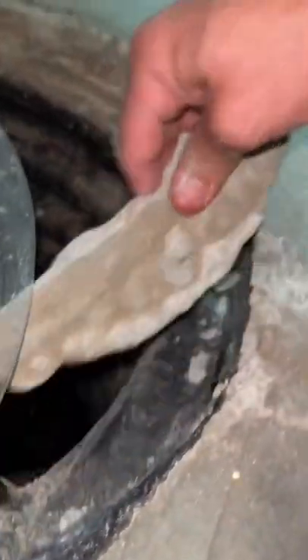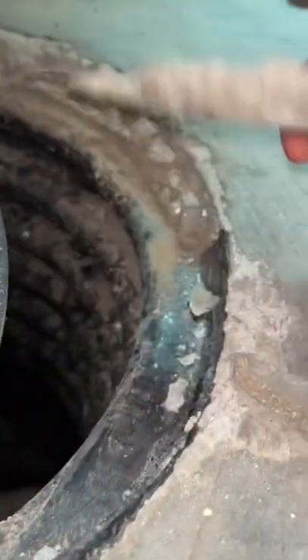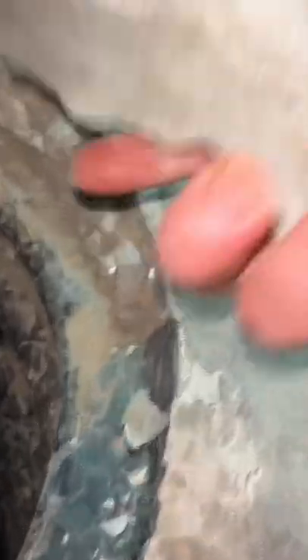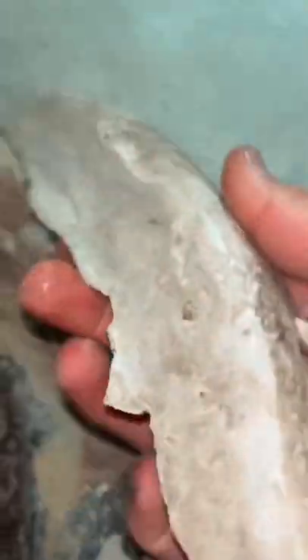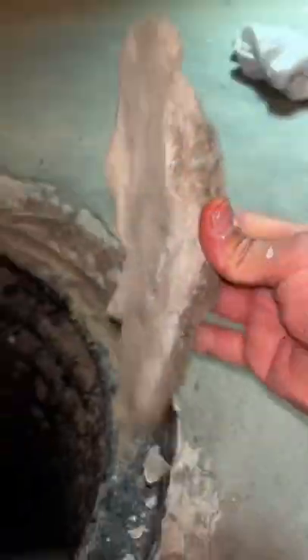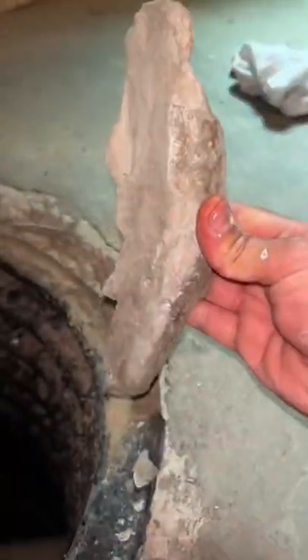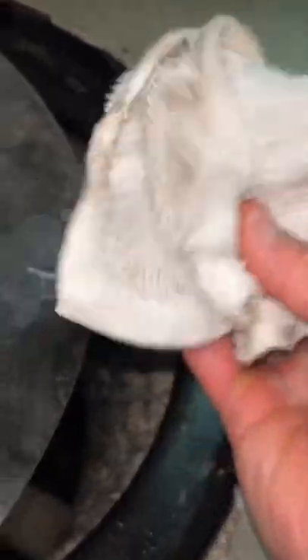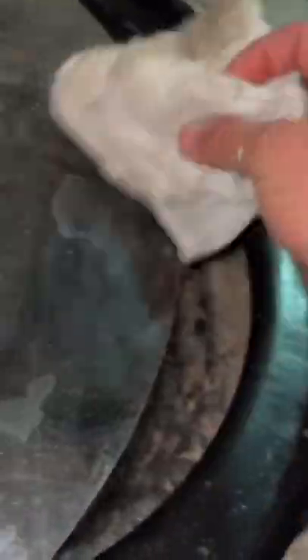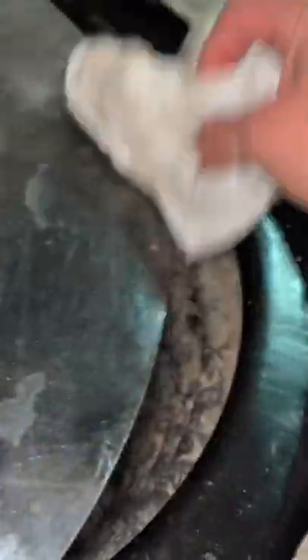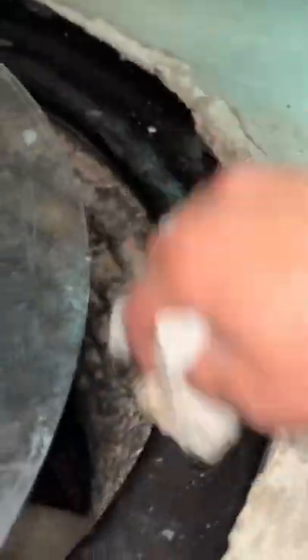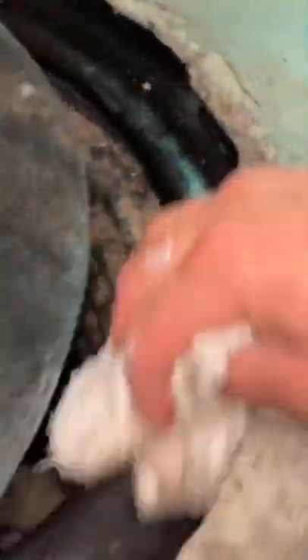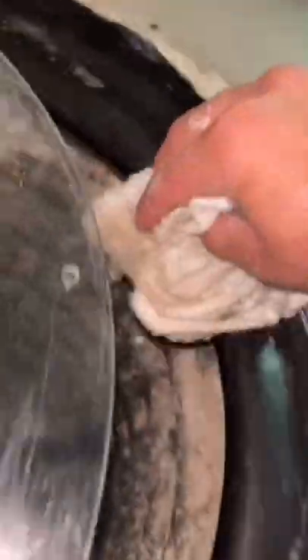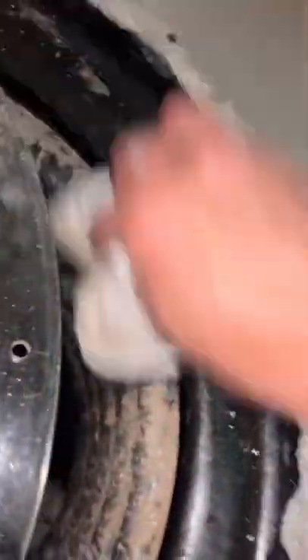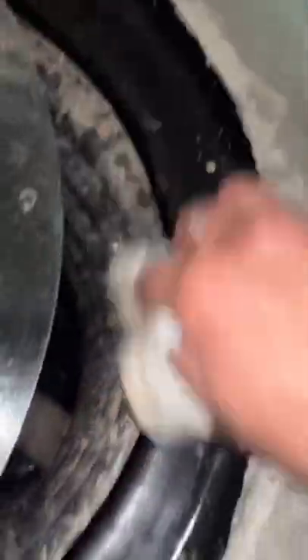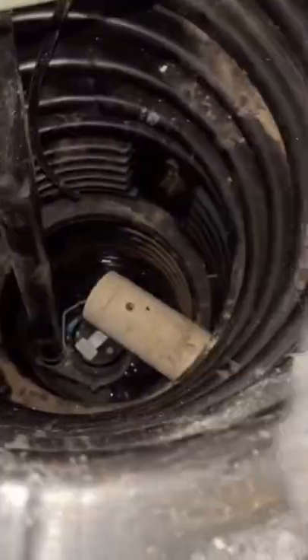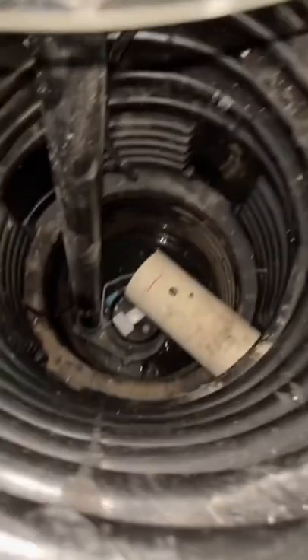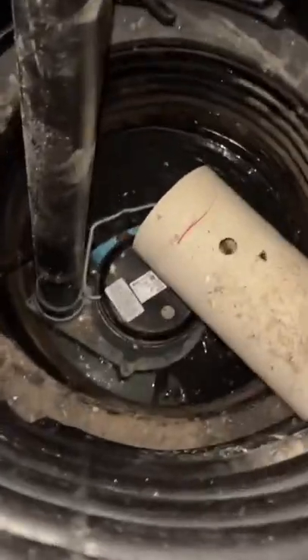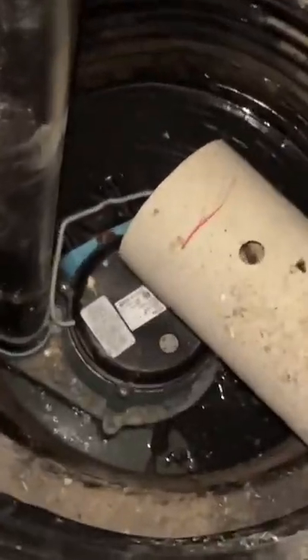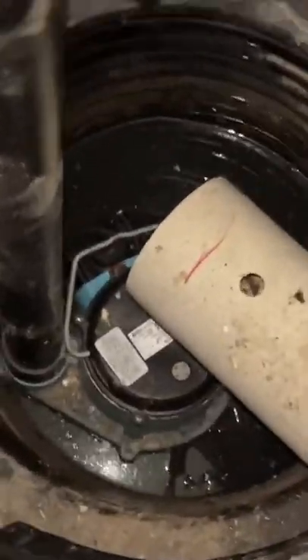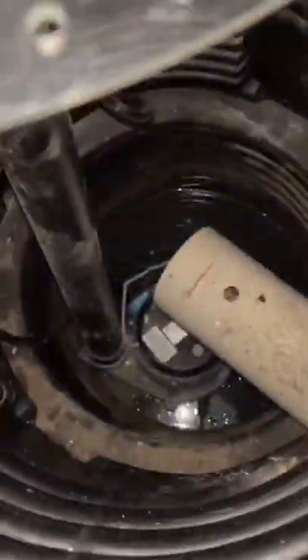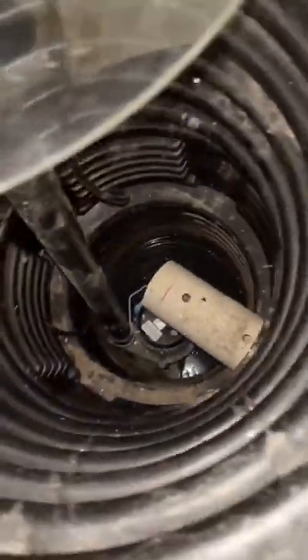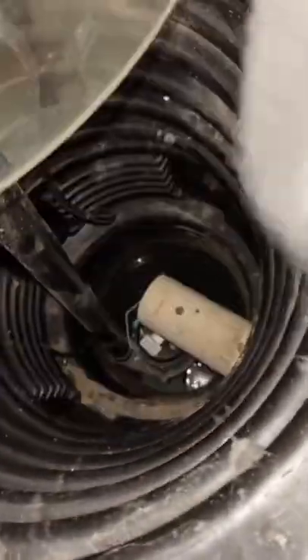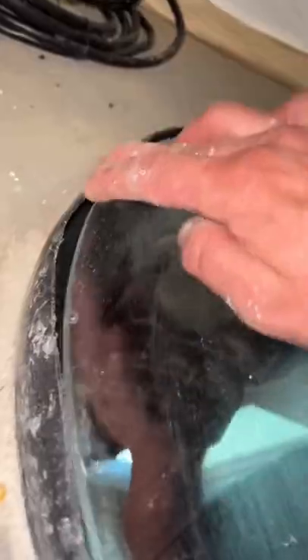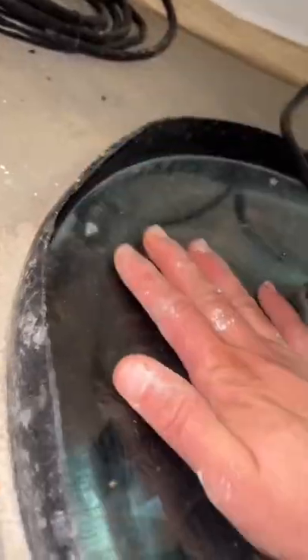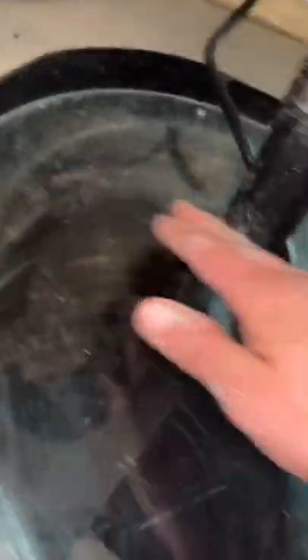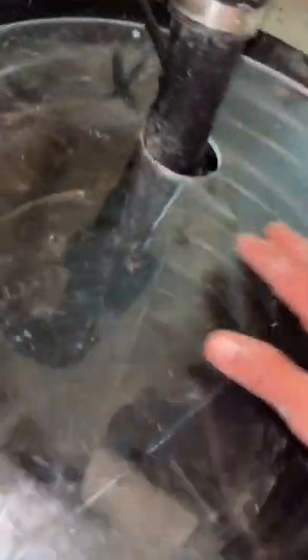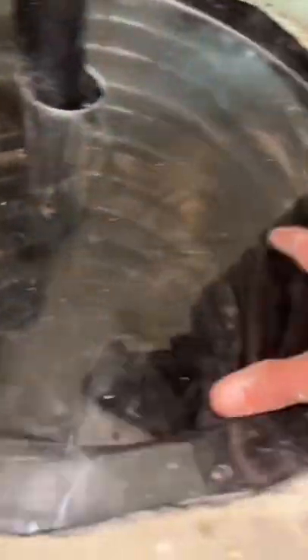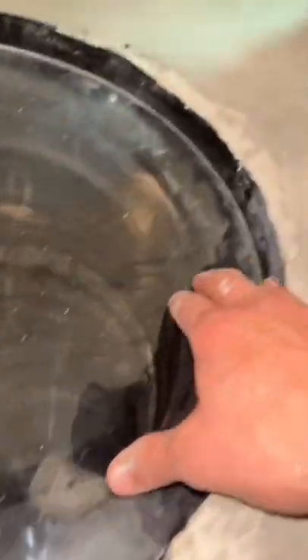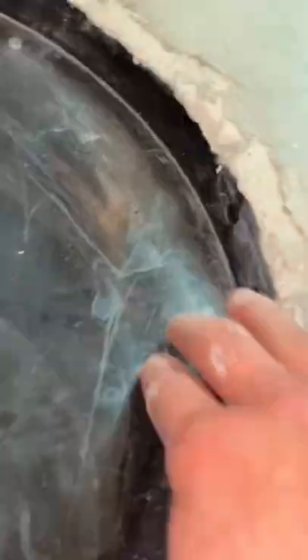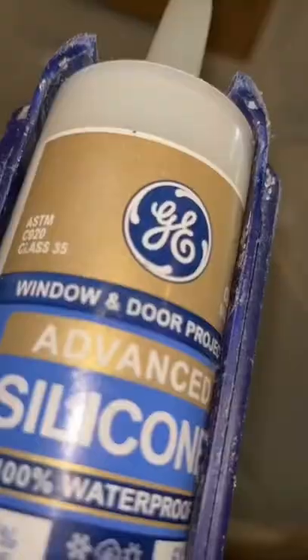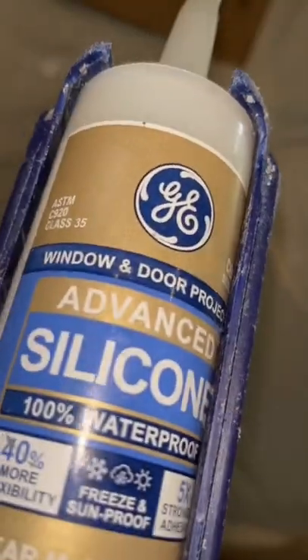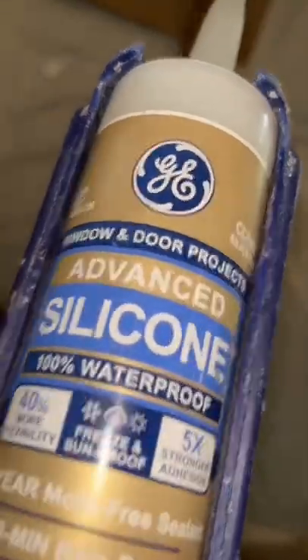First thing you're going to want to do is clean up any trash or debris that might be in the way. This step is super important so that you get that nice airtight seal, and you really want to make sure it's super sealed so you don't have any of that radon gas coming out.